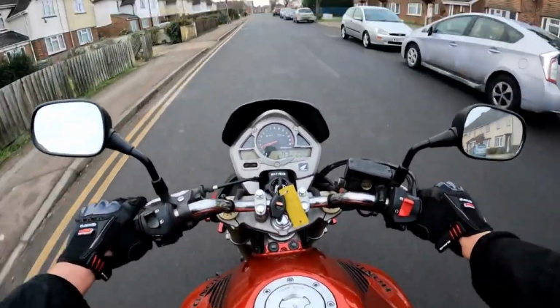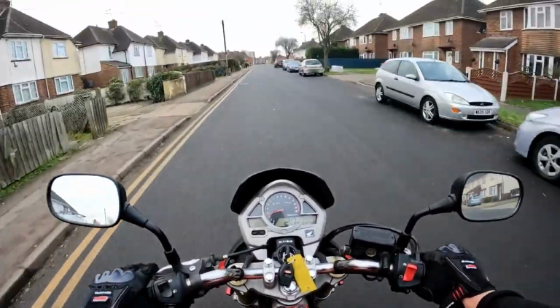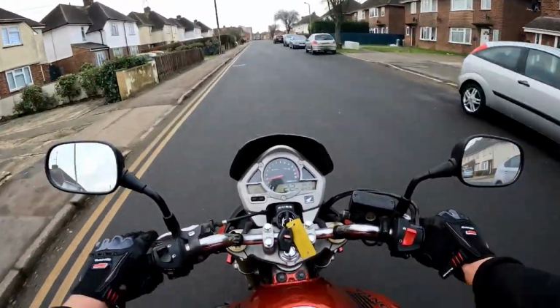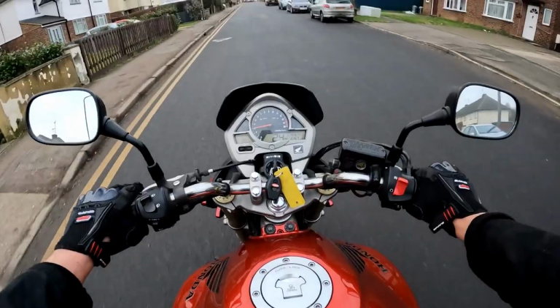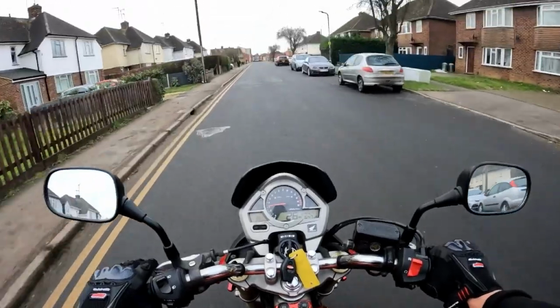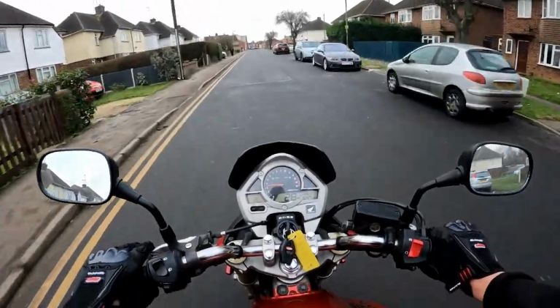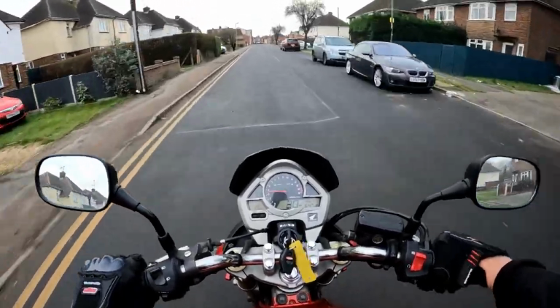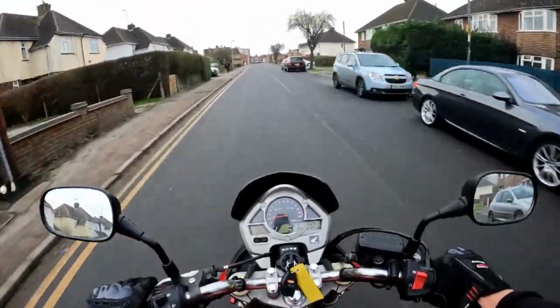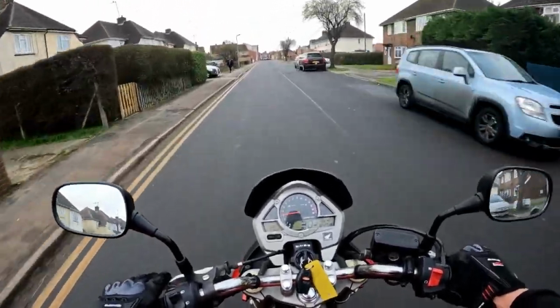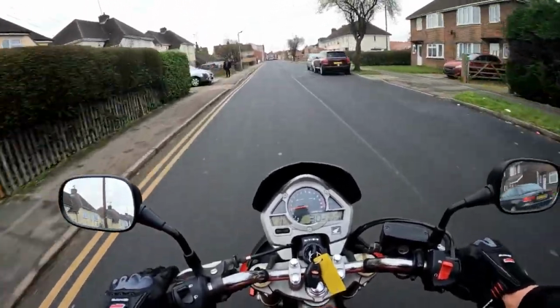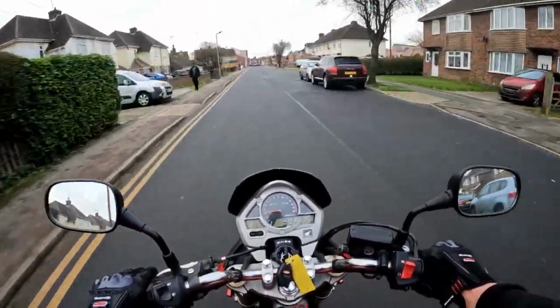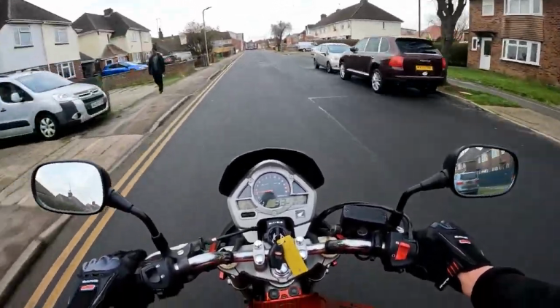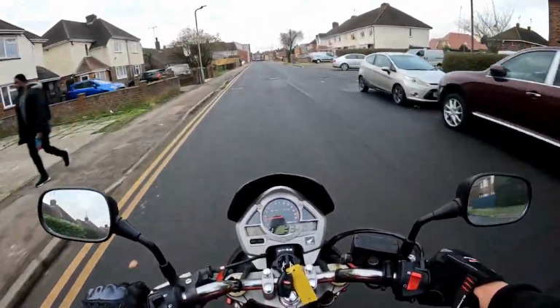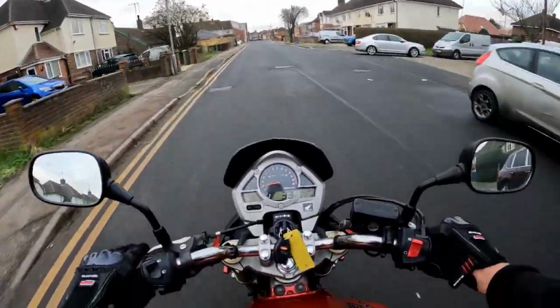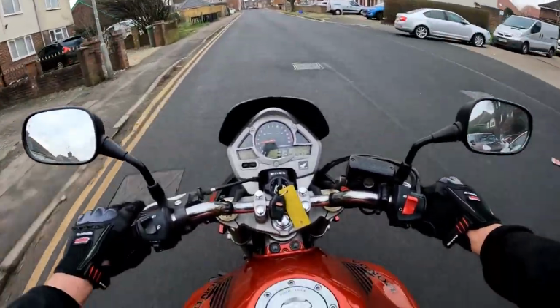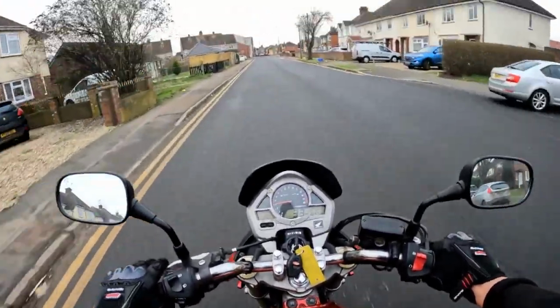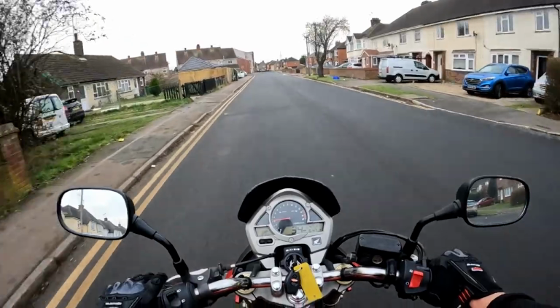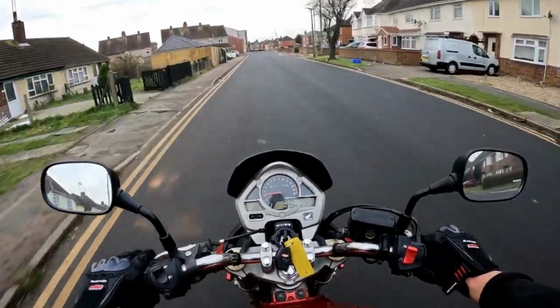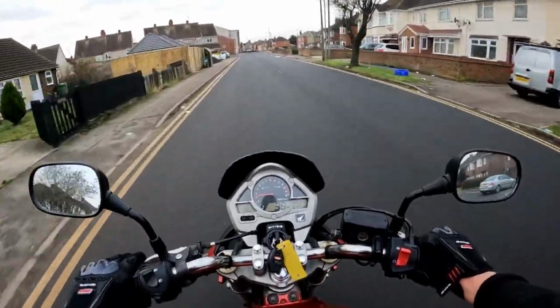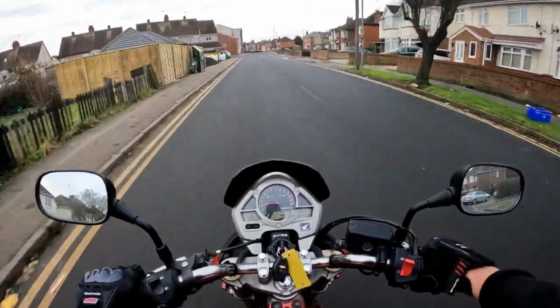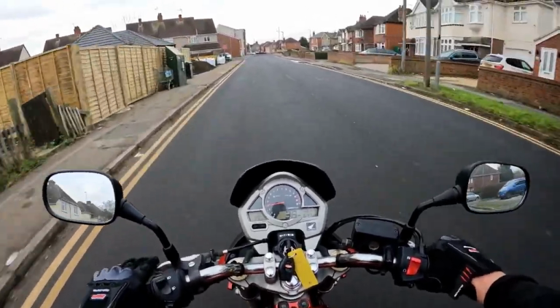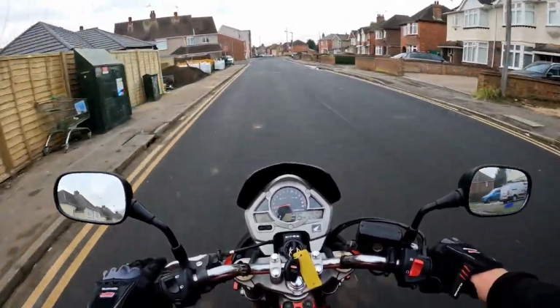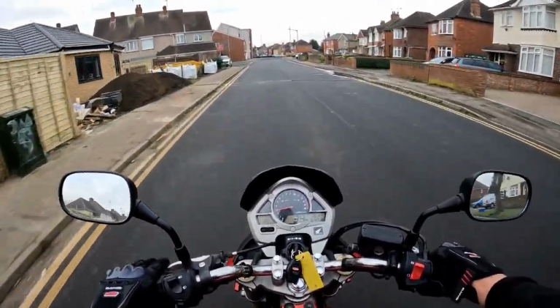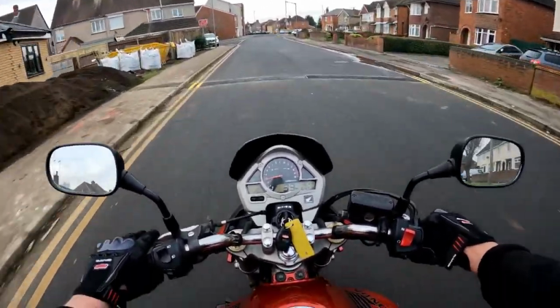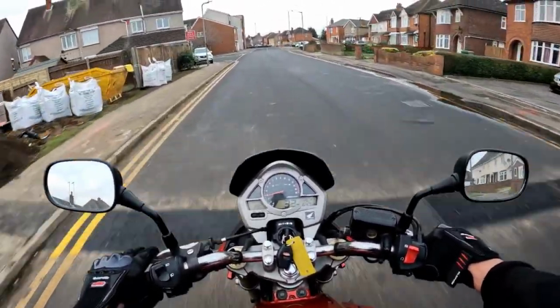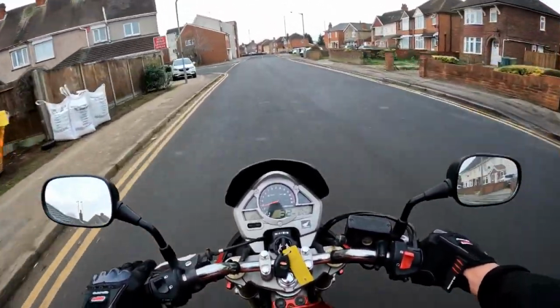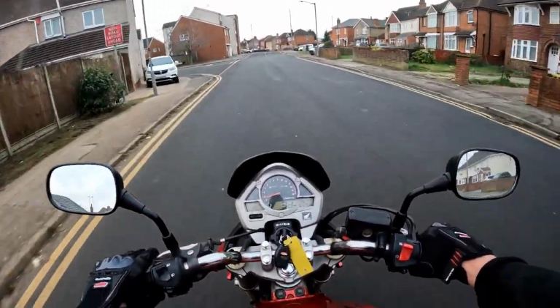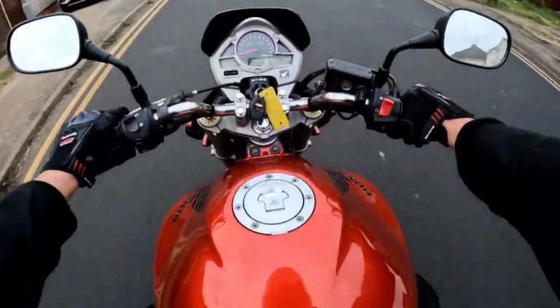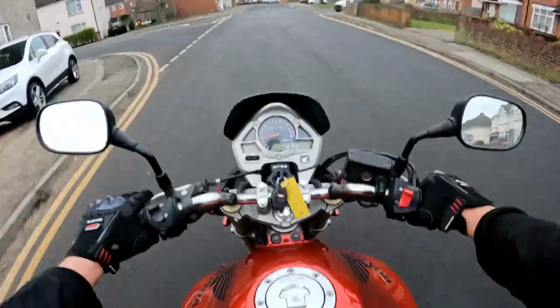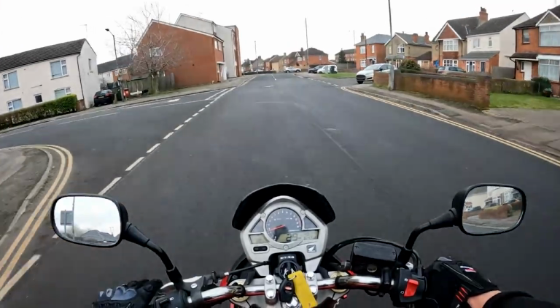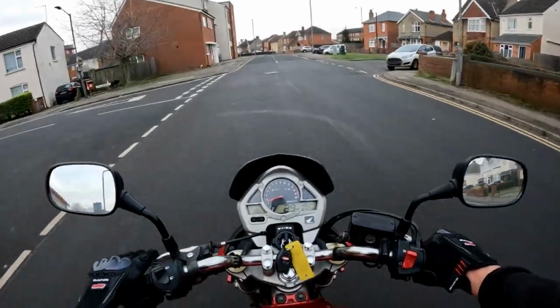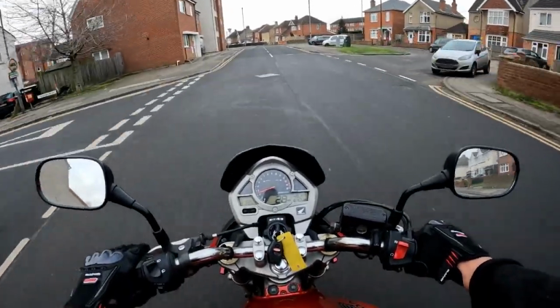What a bit of kit. And for a 600, ideal commuting bike — absolutely beautiful. And there is absolutely nothing wrong with this bike at all.